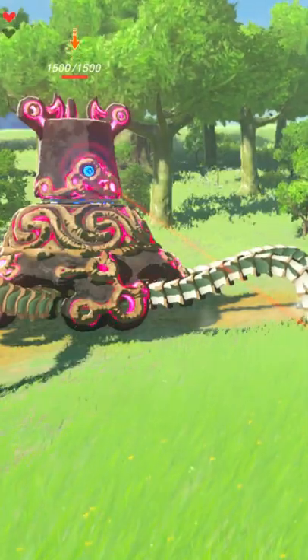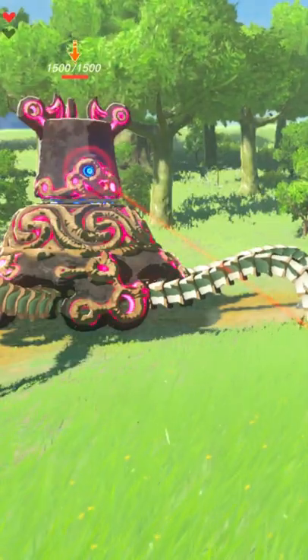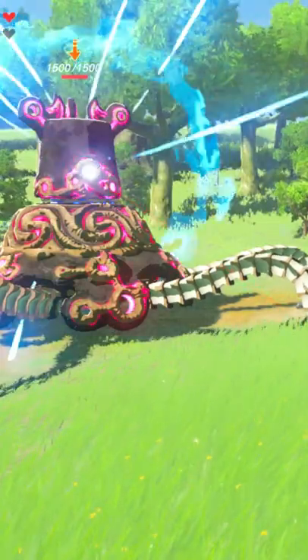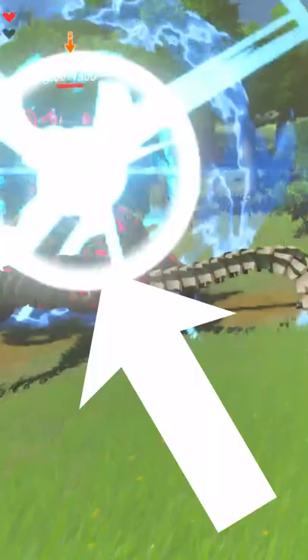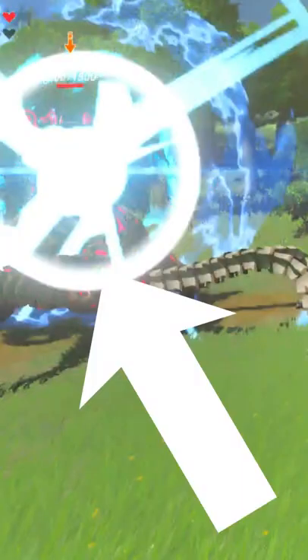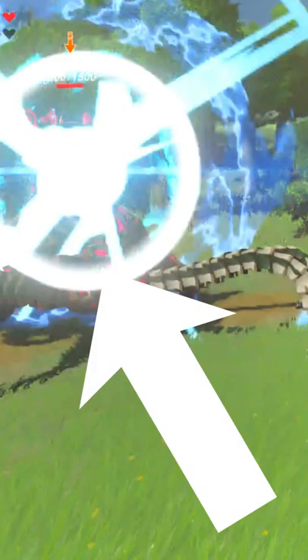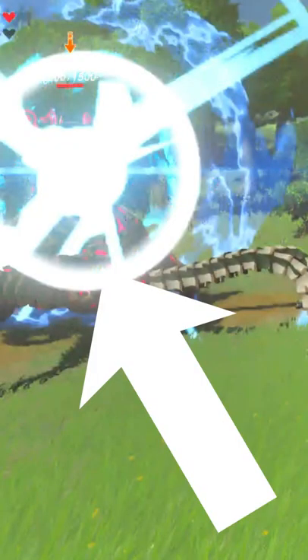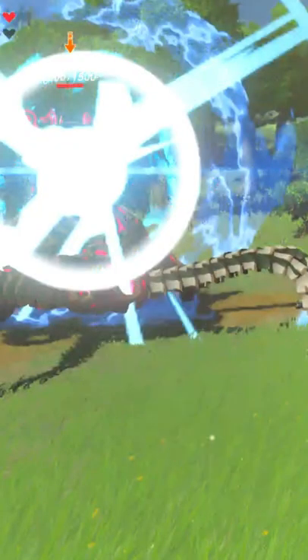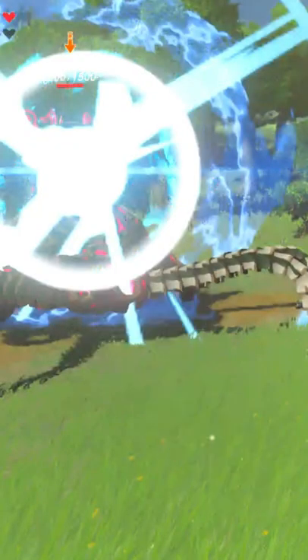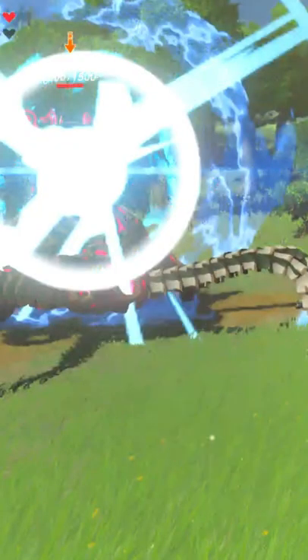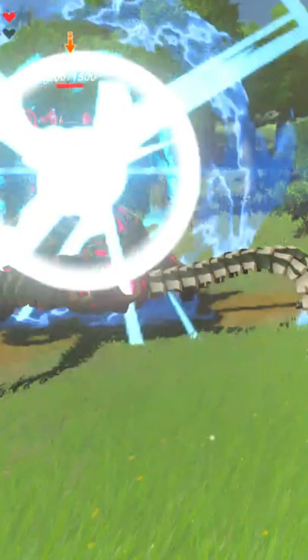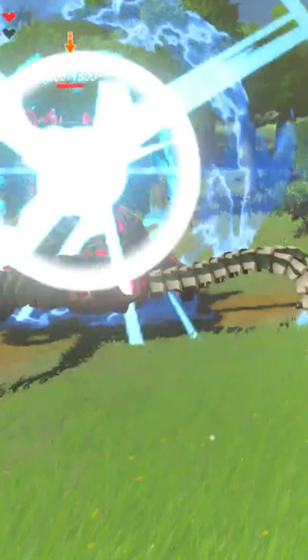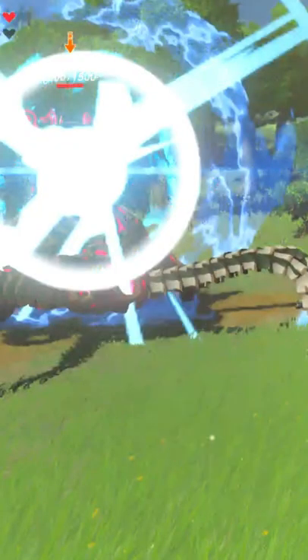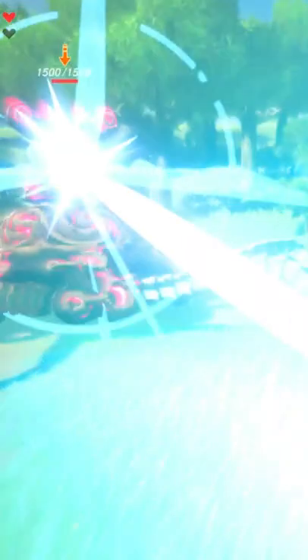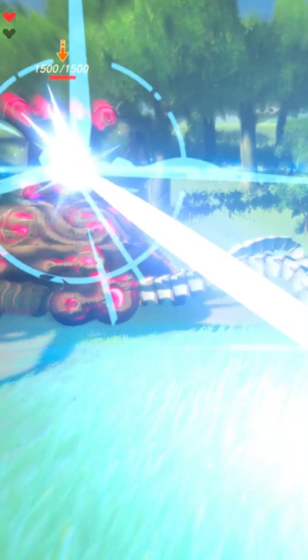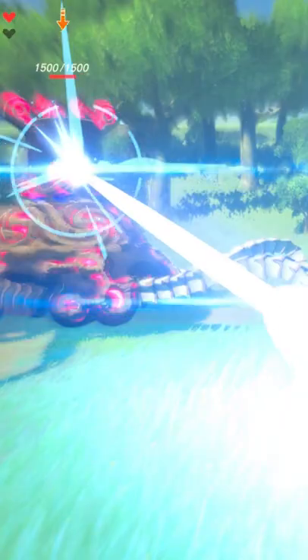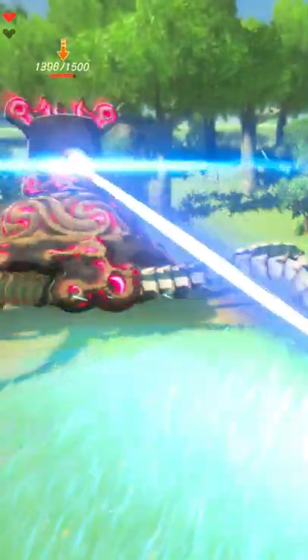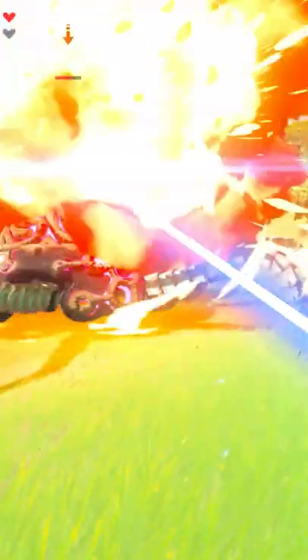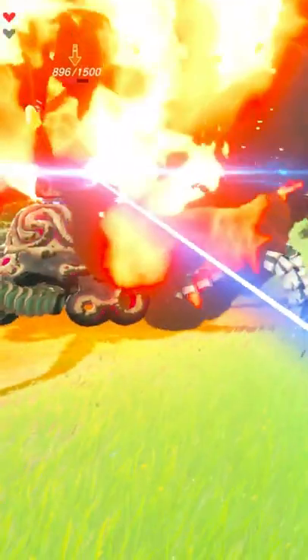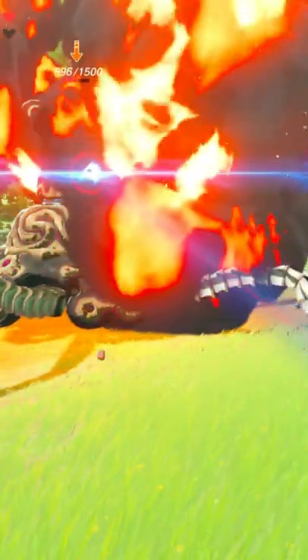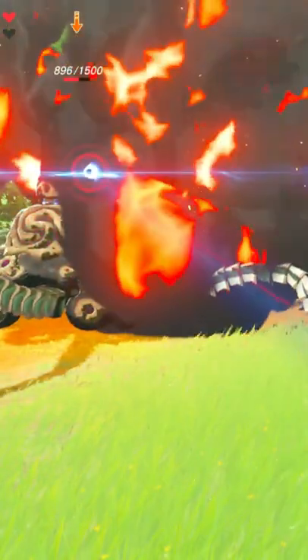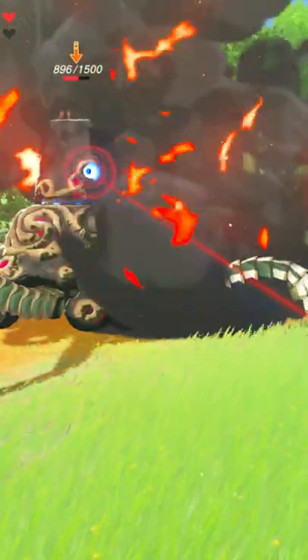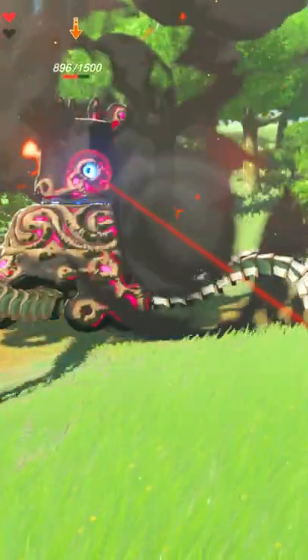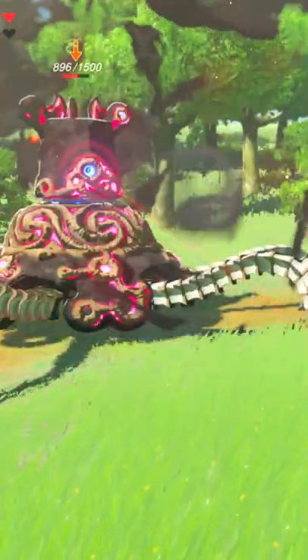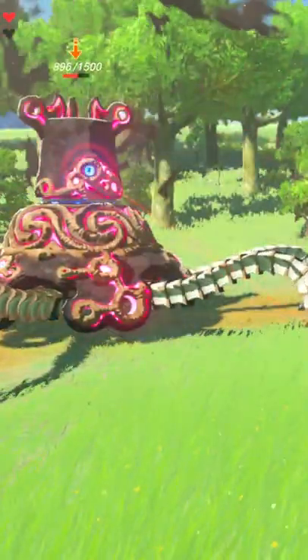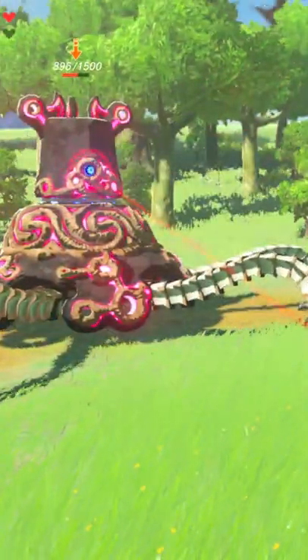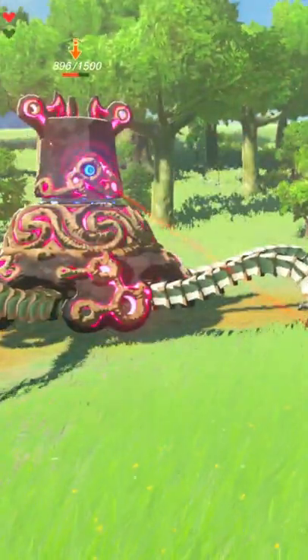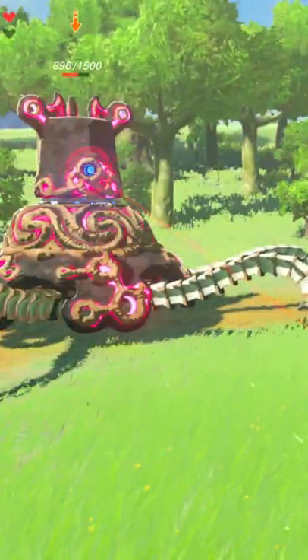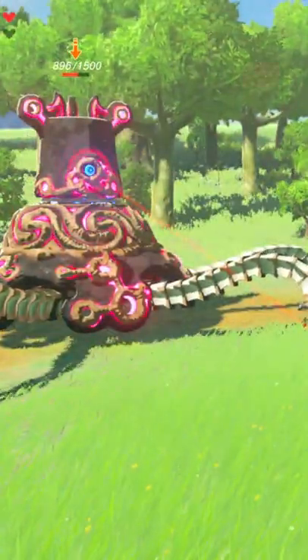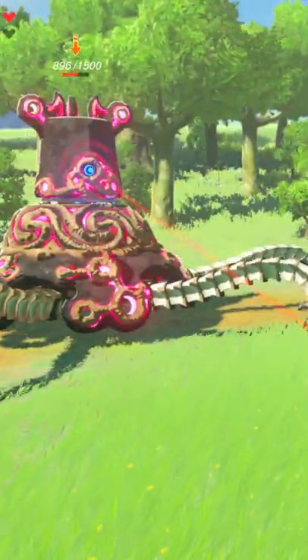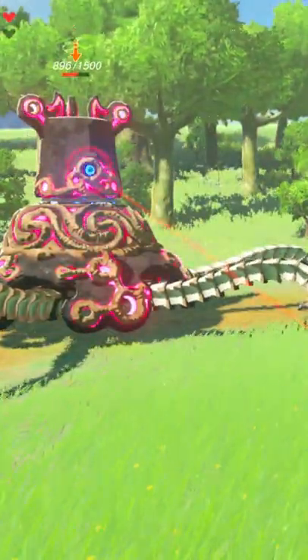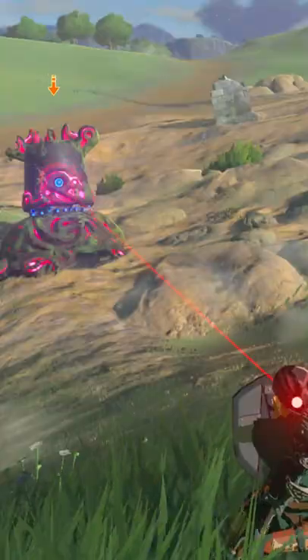When you're parrying a guardian laser, you need to get somewhat close, then as soon as you see the blue flash of the light, press A. There's a good chance that when you first start, you're going to either be late or early. Just practice and keep trying whenever you can.